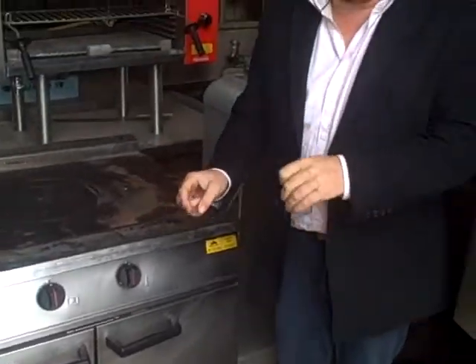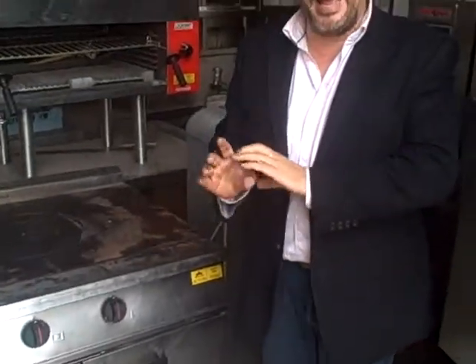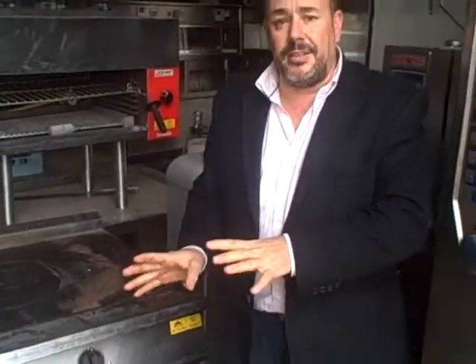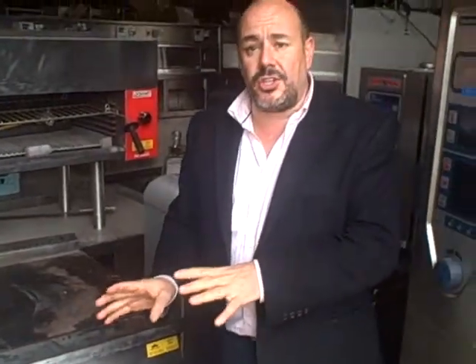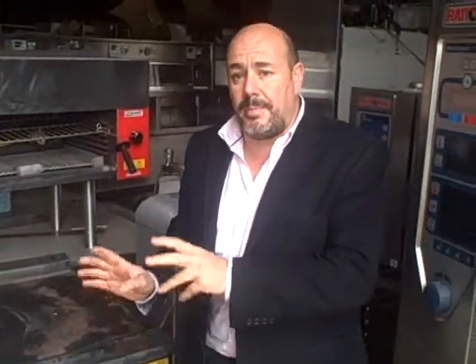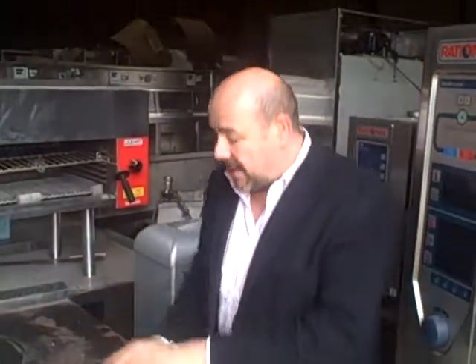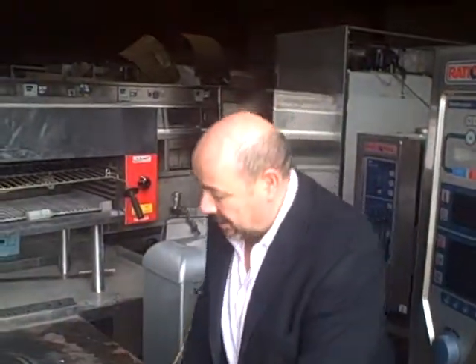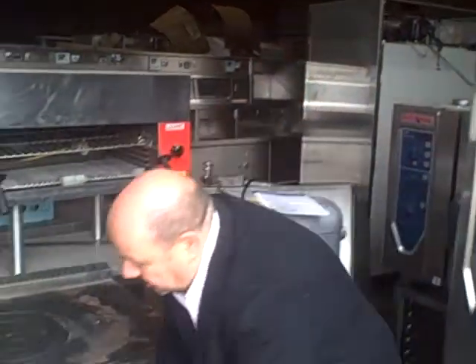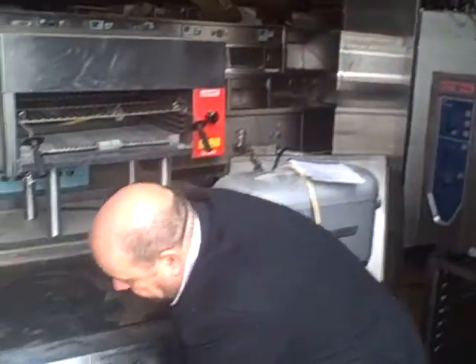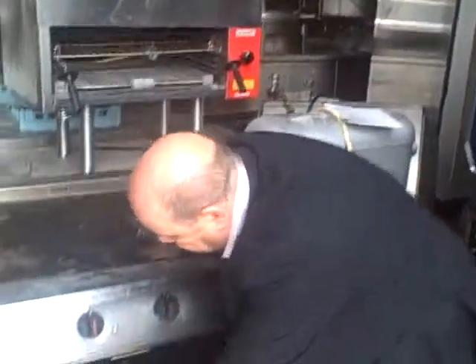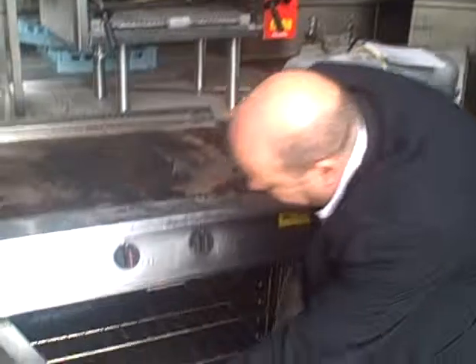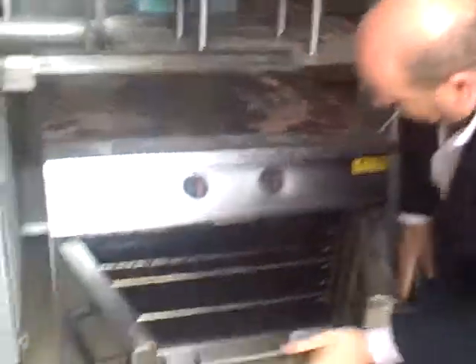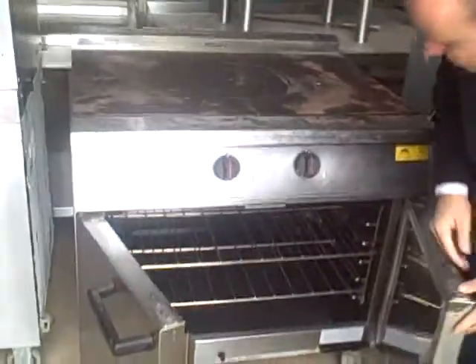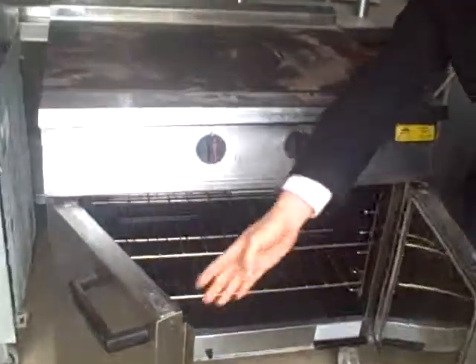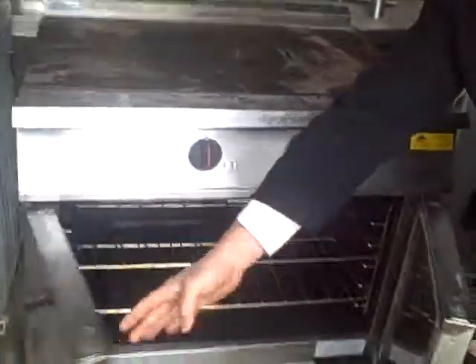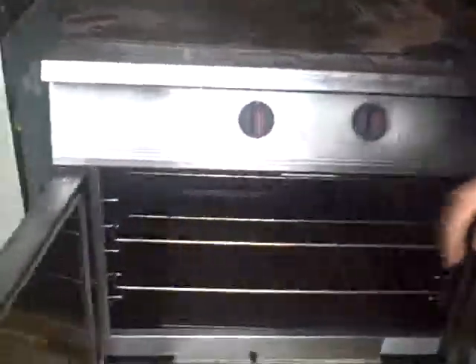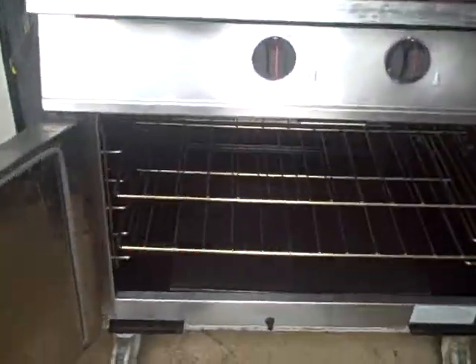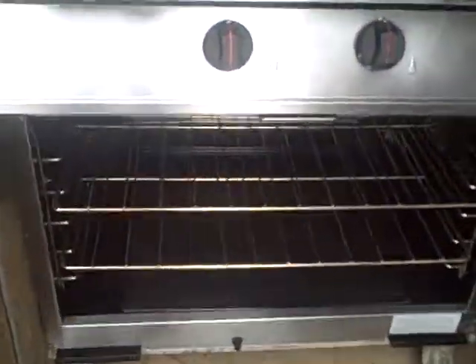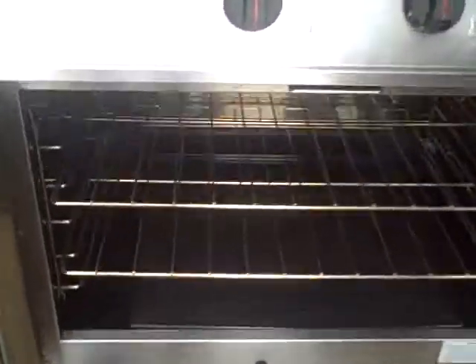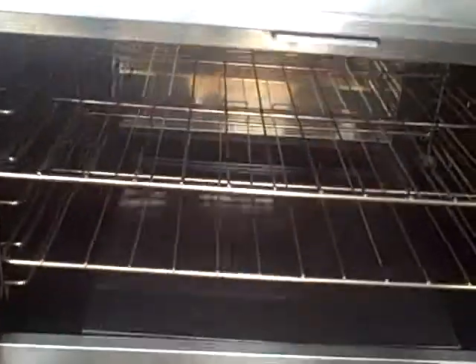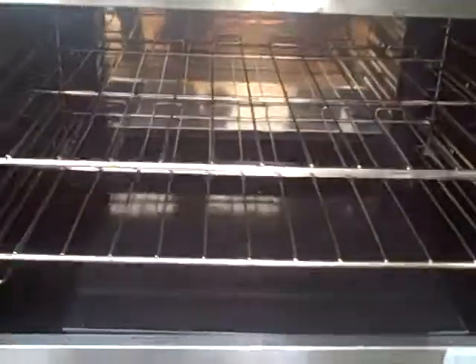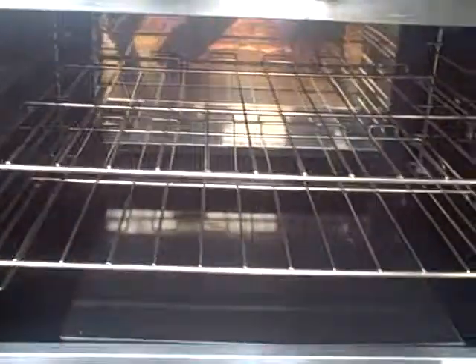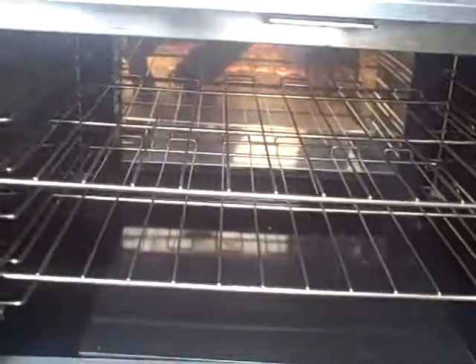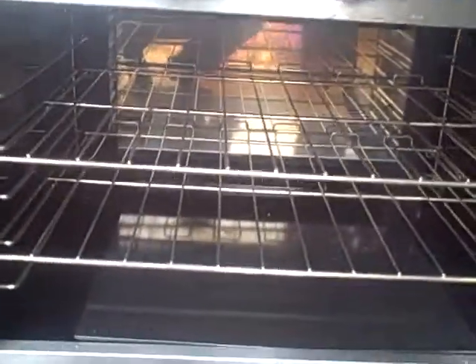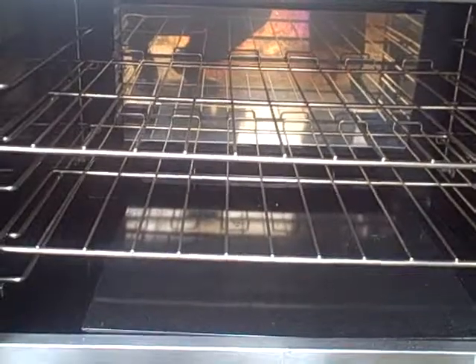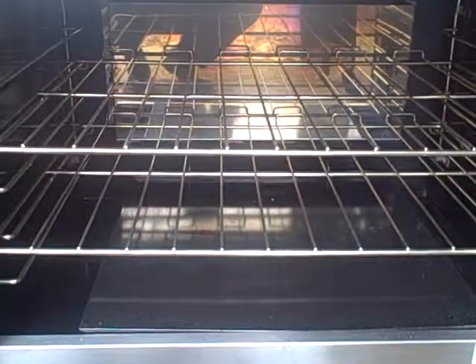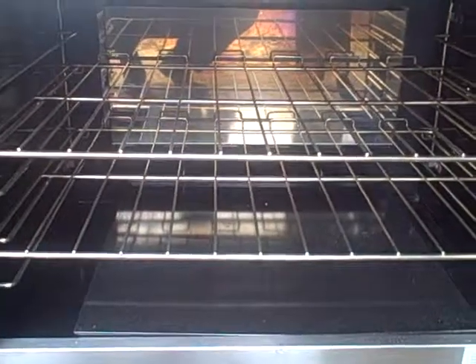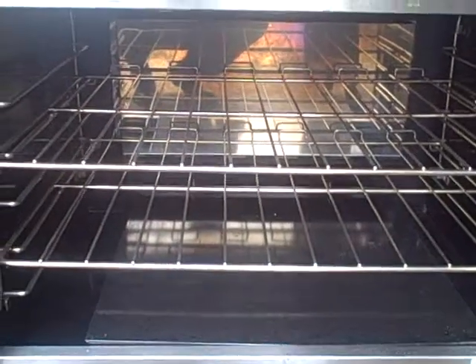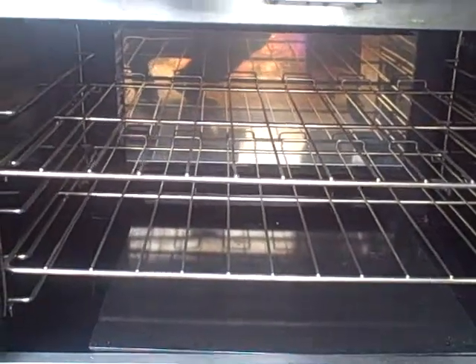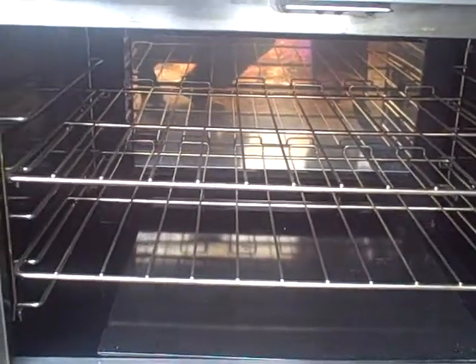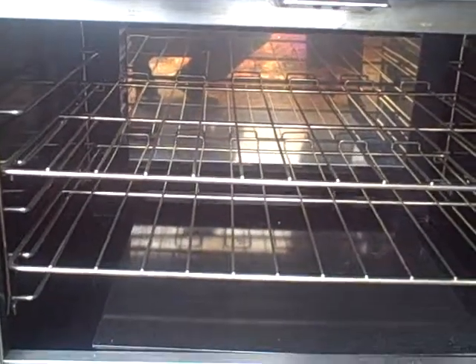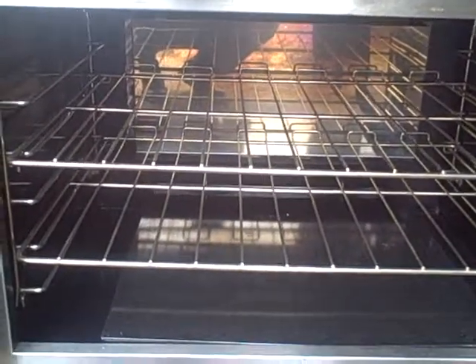It's in excellent condition, and the best thing is this here — the oven was actually never used. So we've got near enough a brand new oven in pristine order. They actually used their combi ovens rather than this oven here.